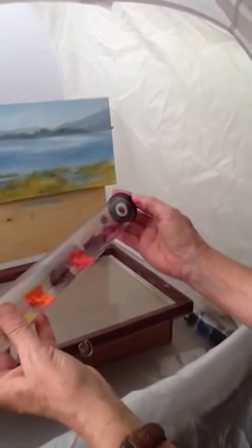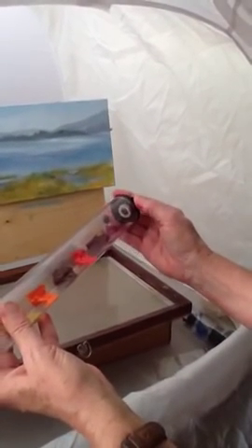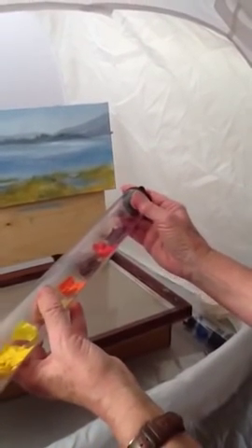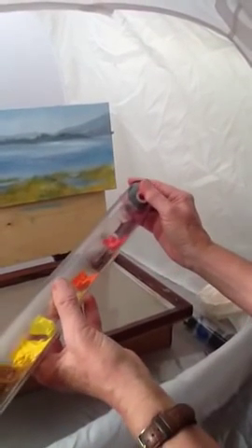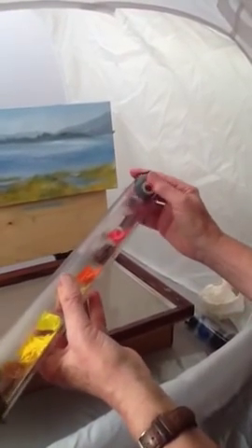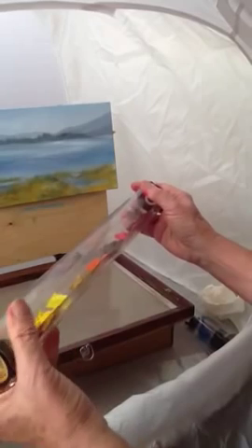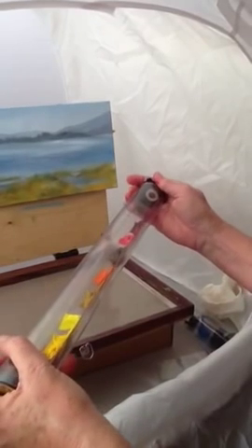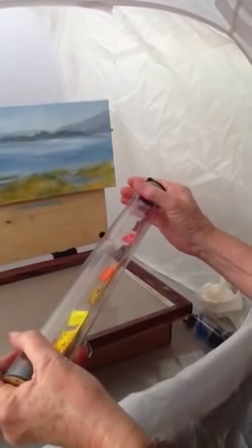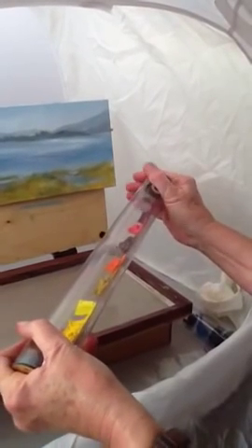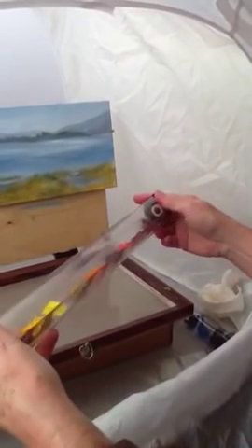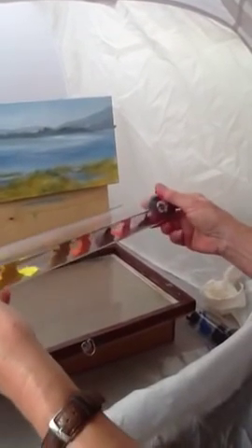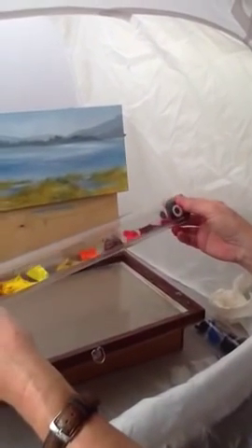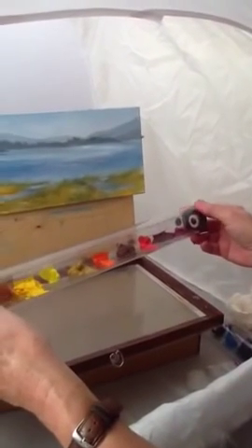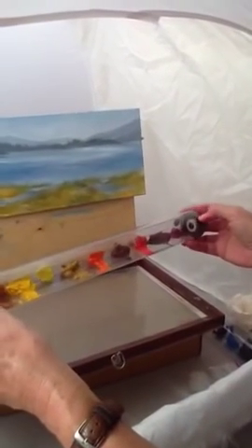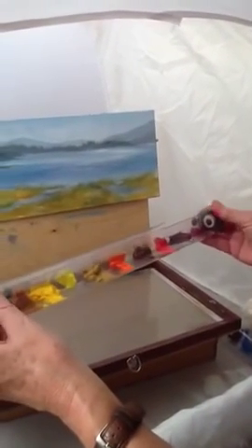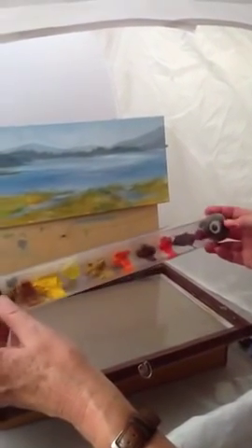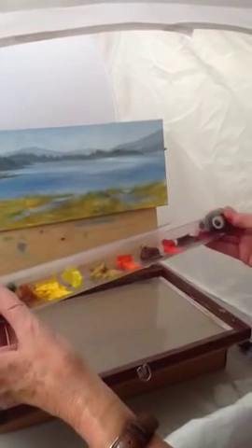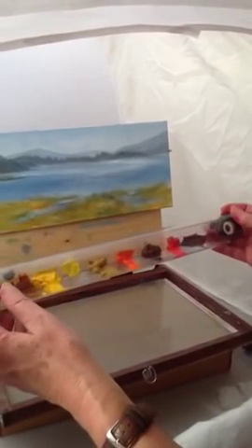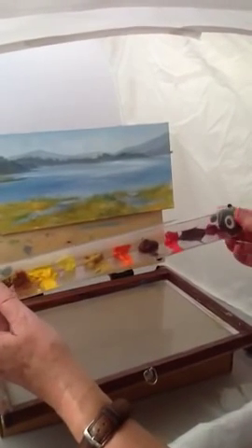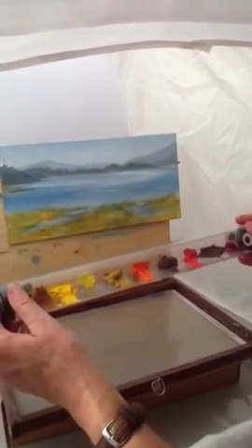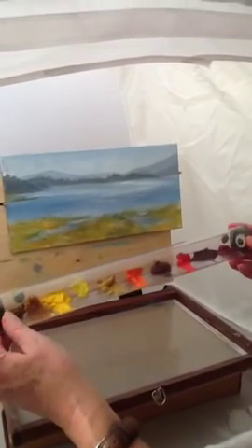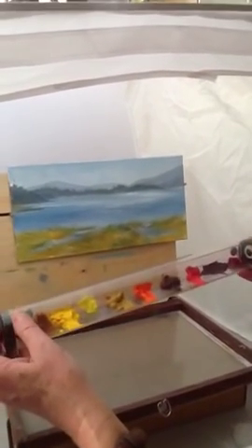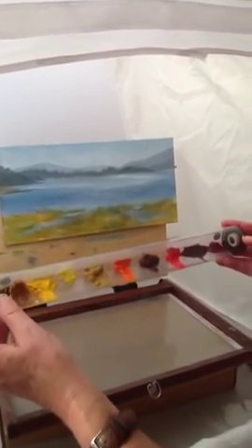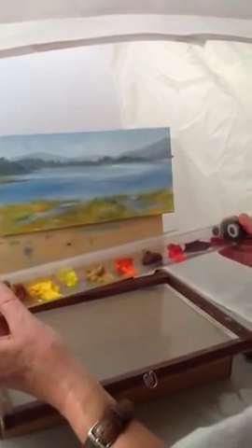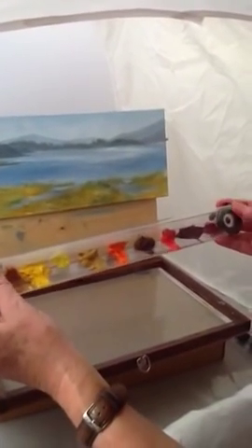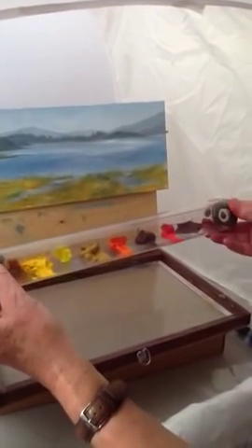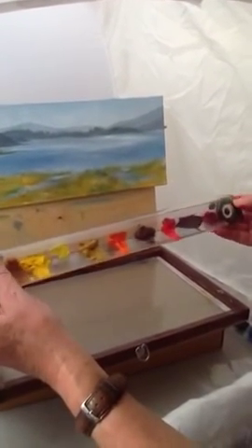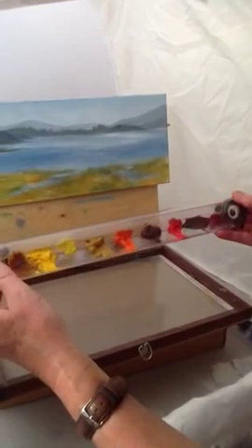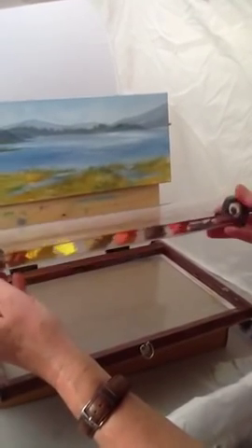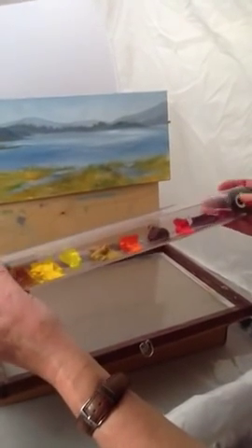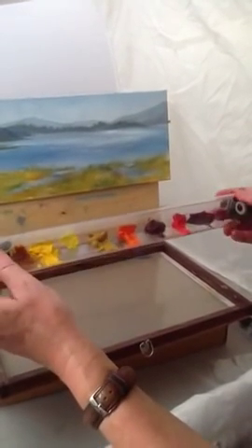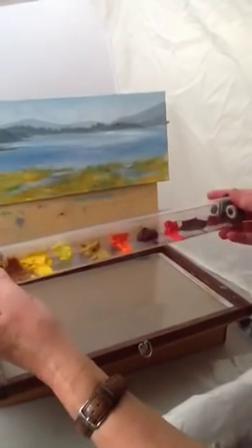Then I close it up. Notice that when I rotate it, as long as the tube is horizontal, the paint tray will stay — it will not turn upside down. It will stay at the bottom because of the way it's weighted.